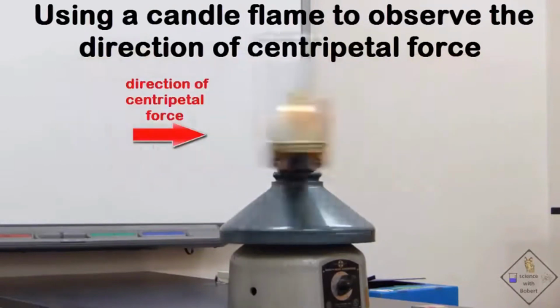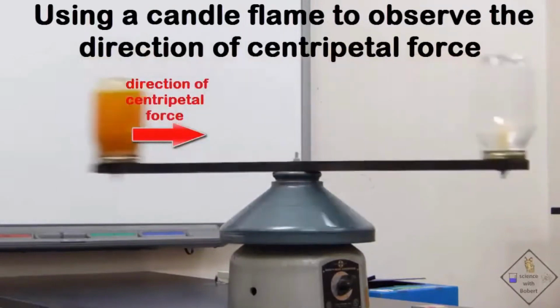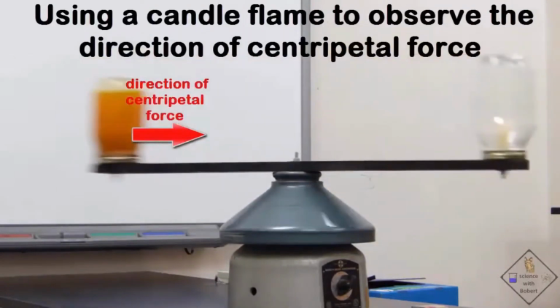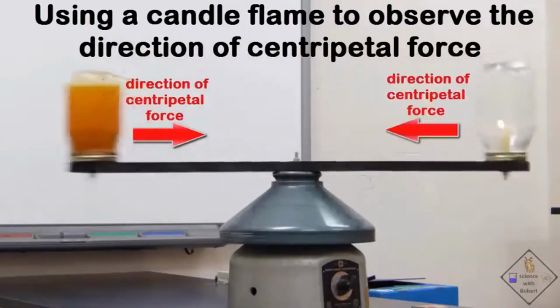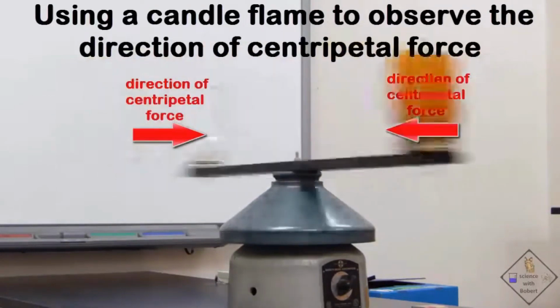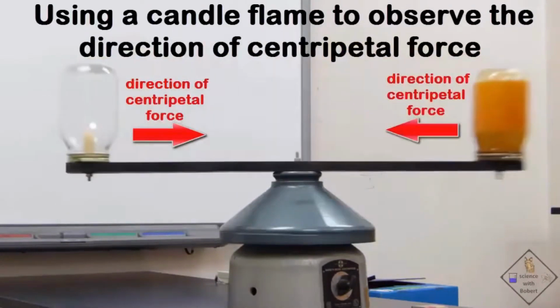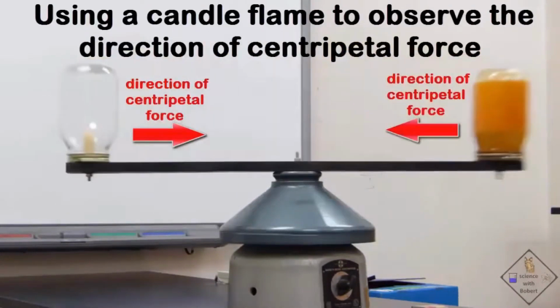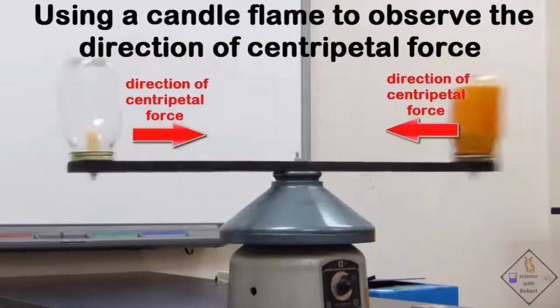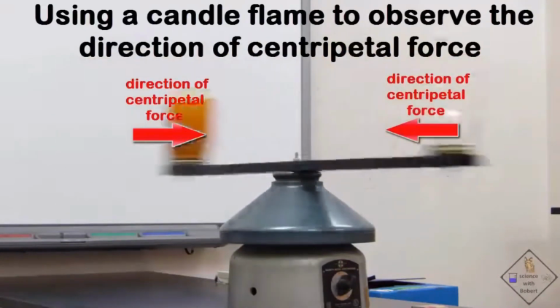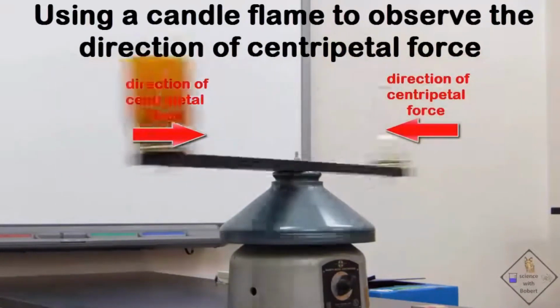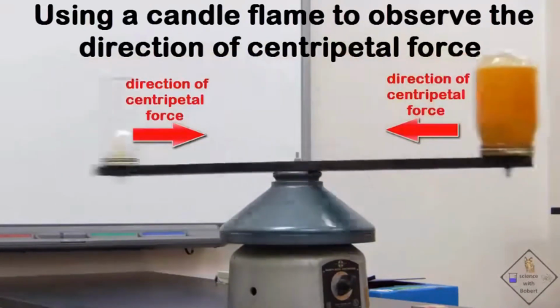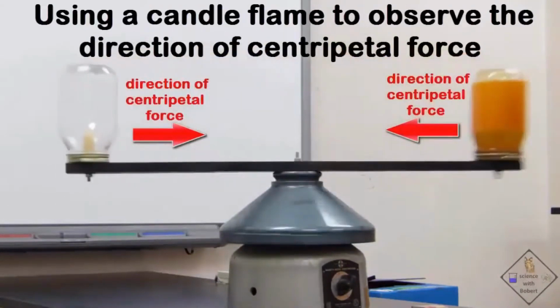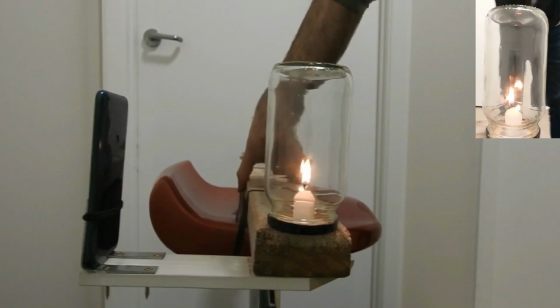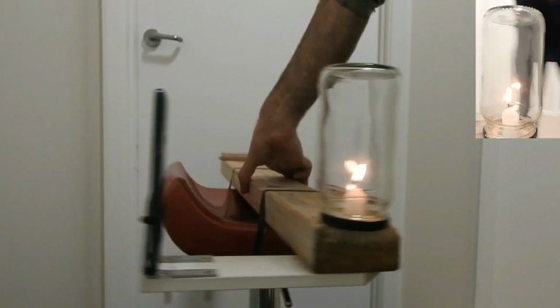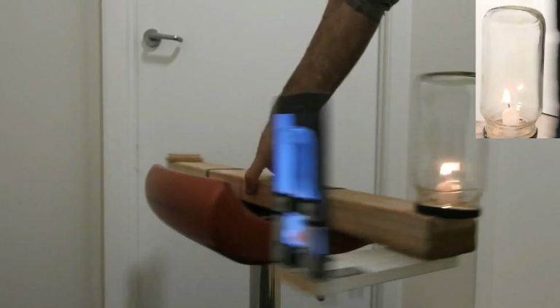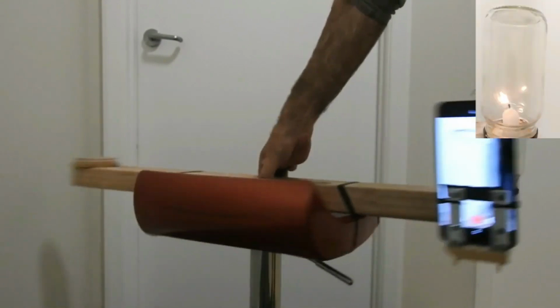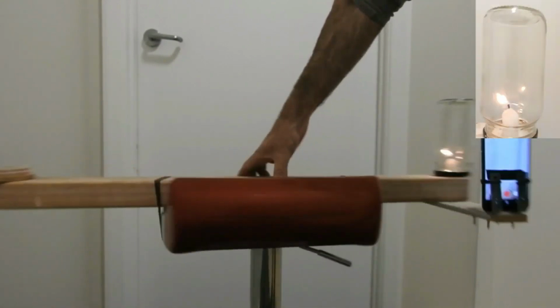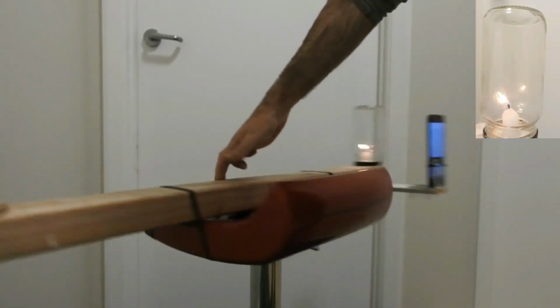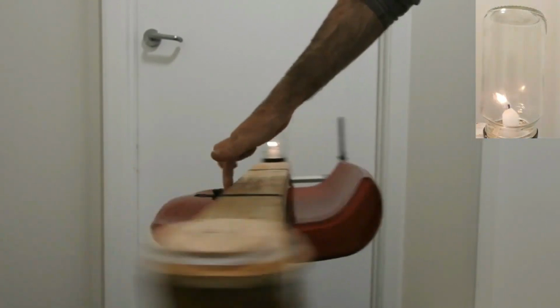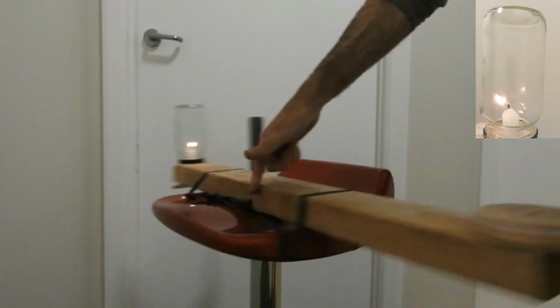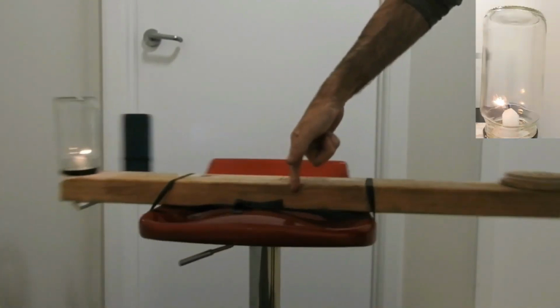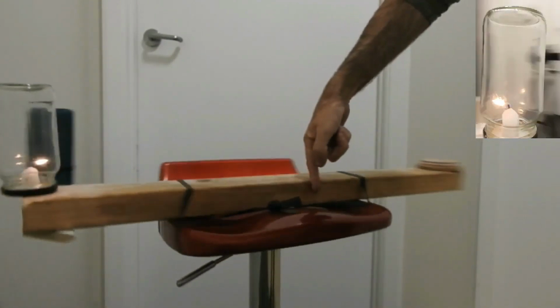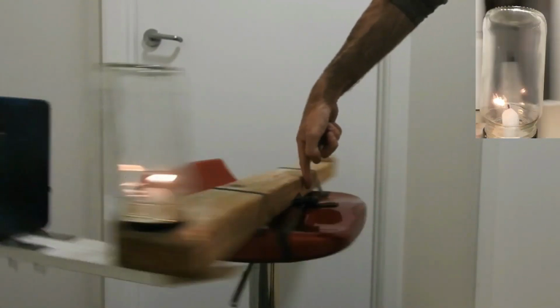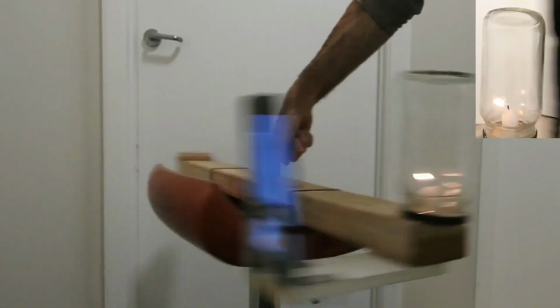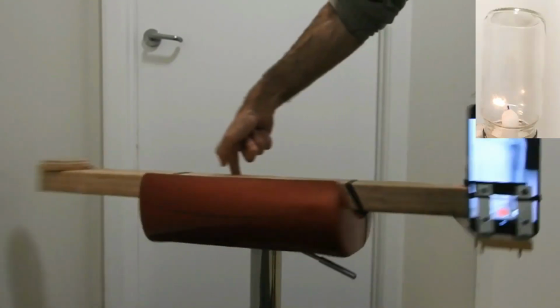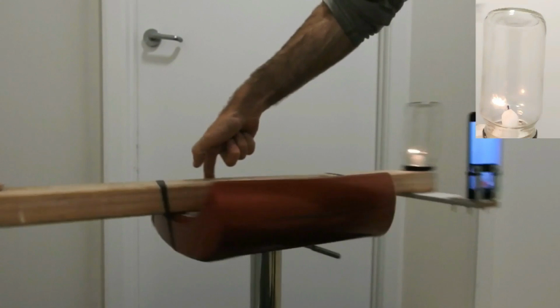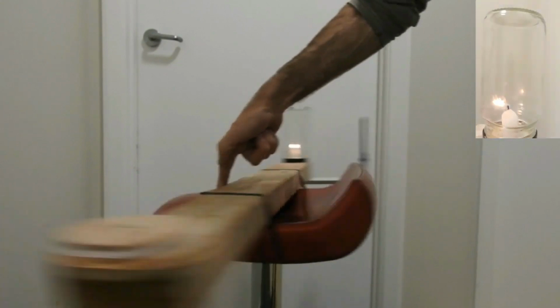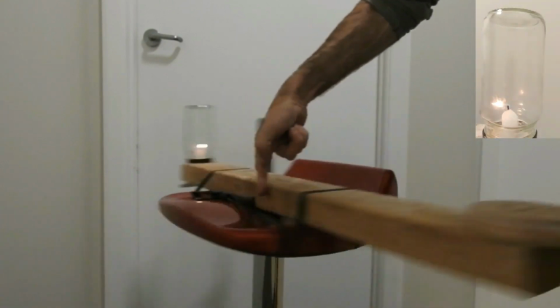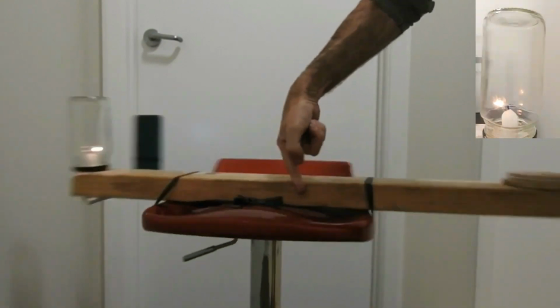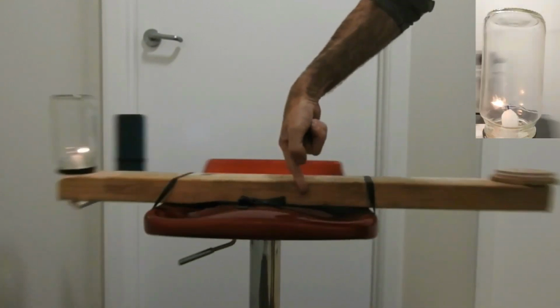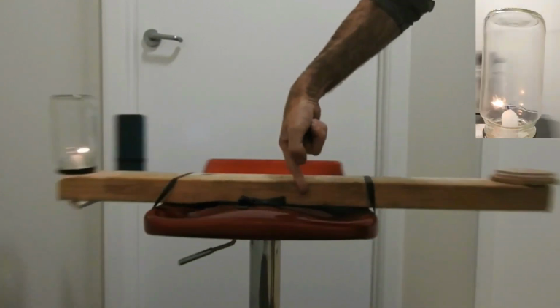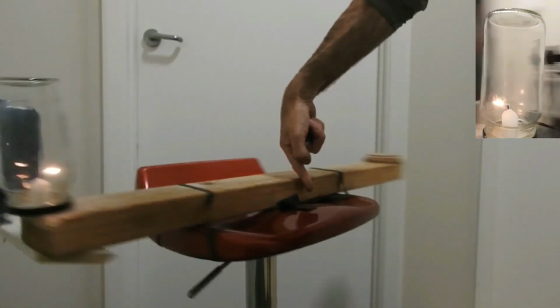It does not matter where the candle is in the circular path. The flame is always pointing toward the center of the circle. Centripetal force is always directed toward the center of the circular path of motion.